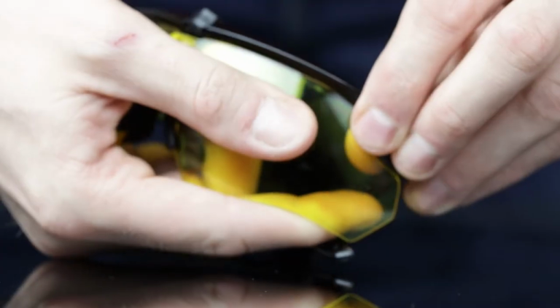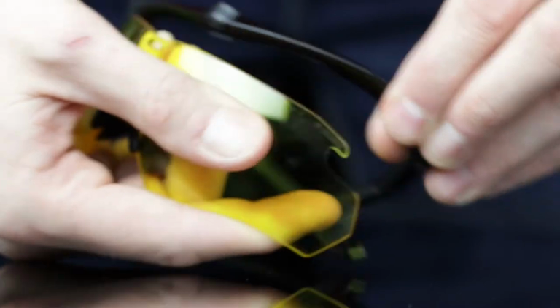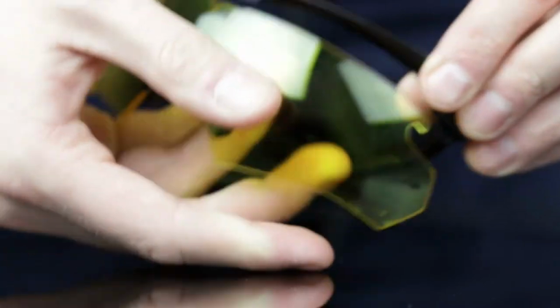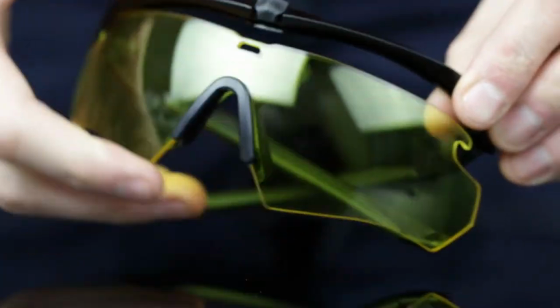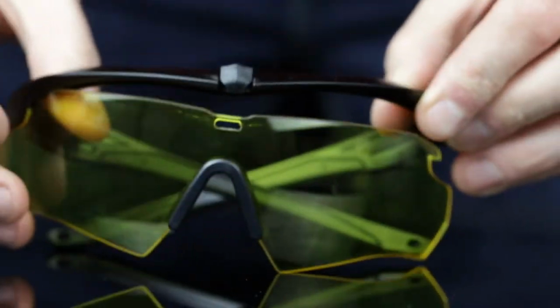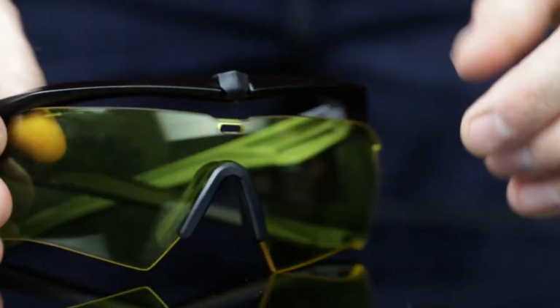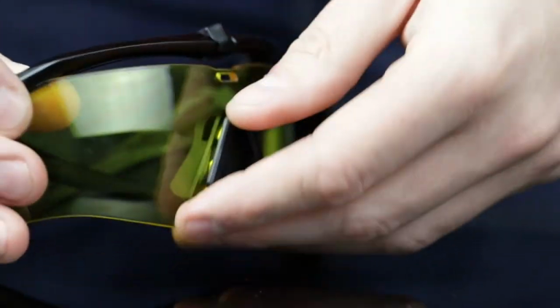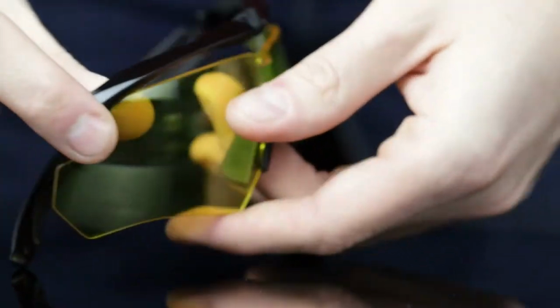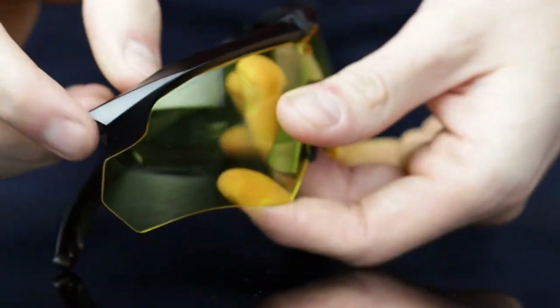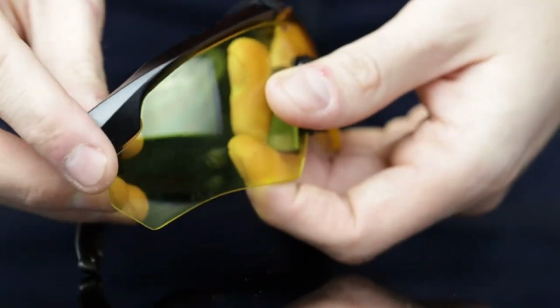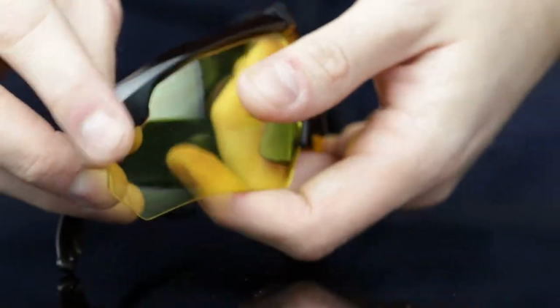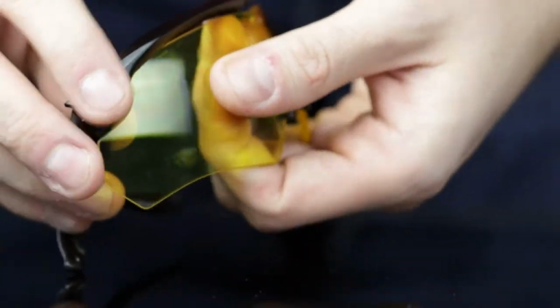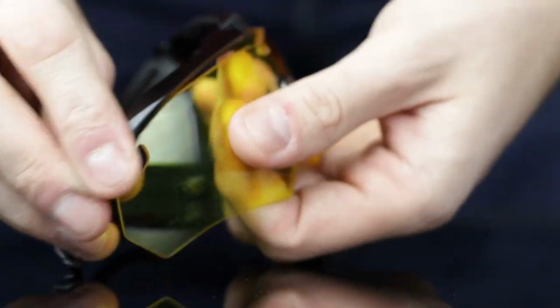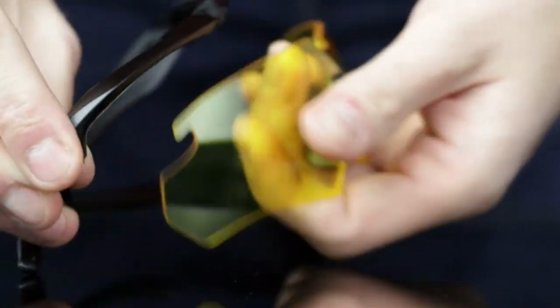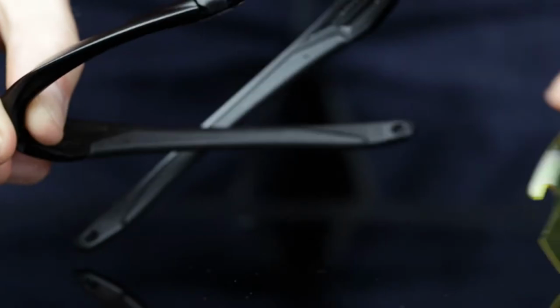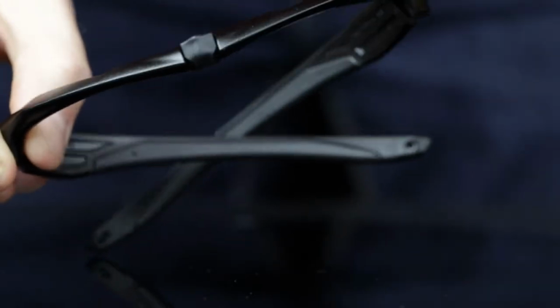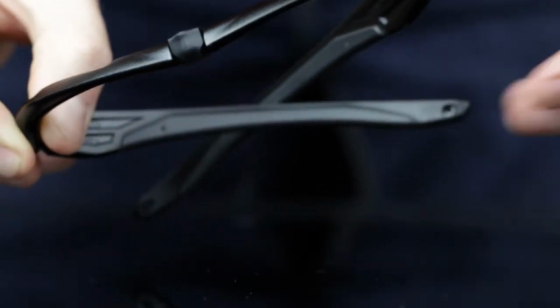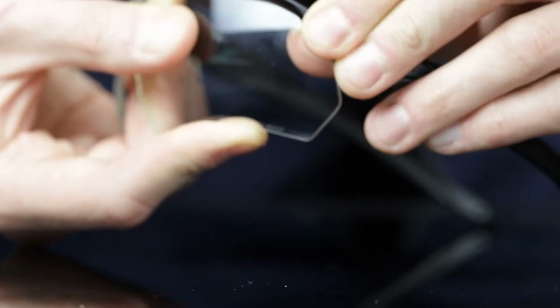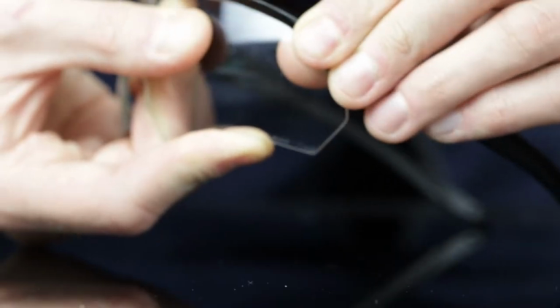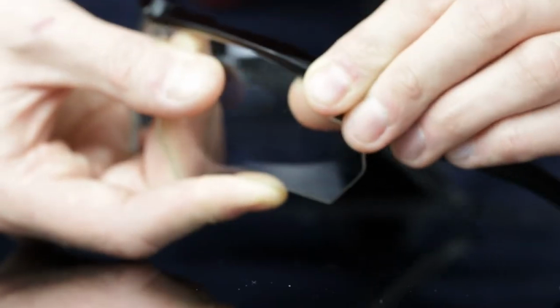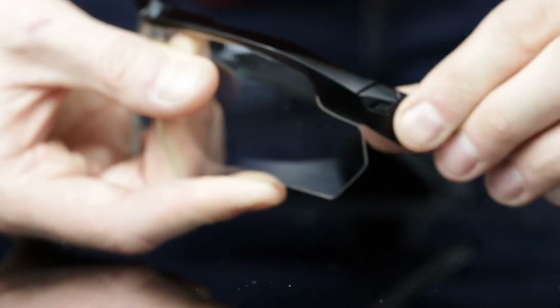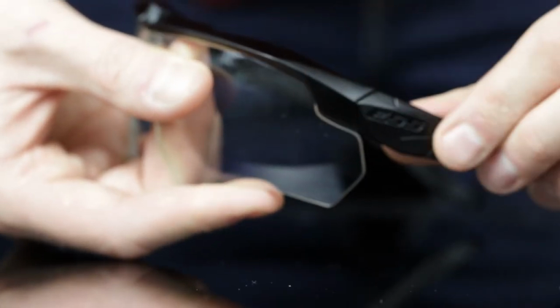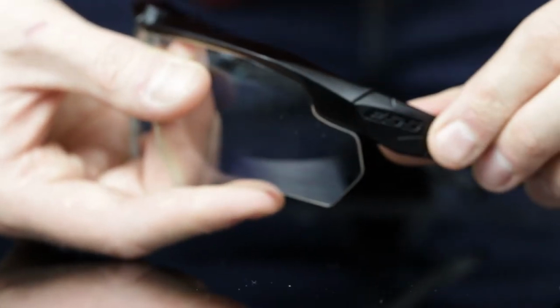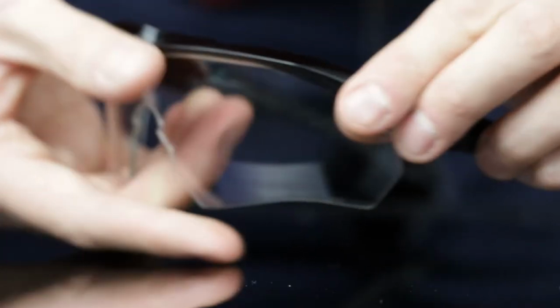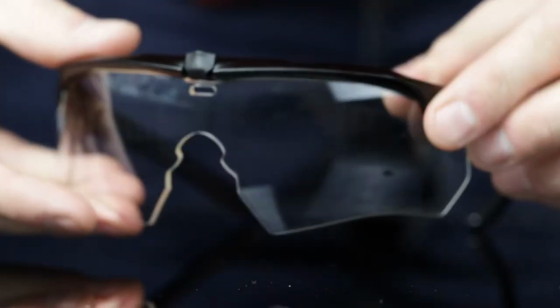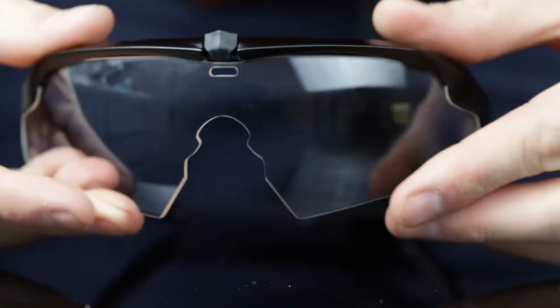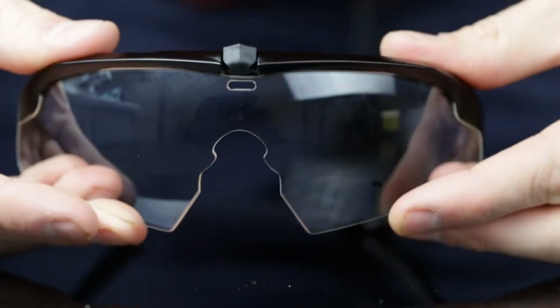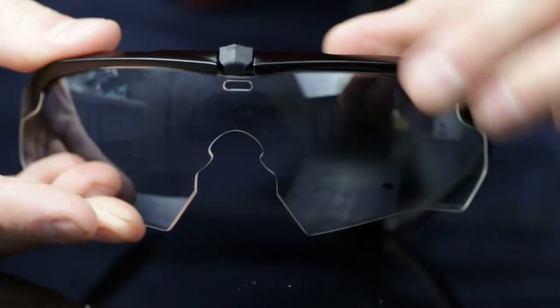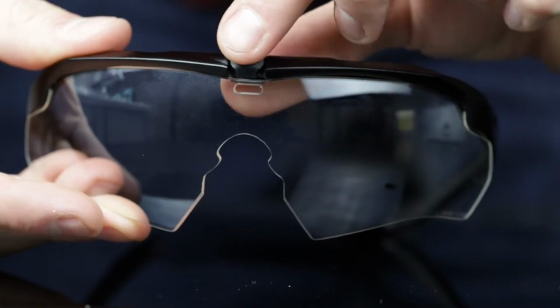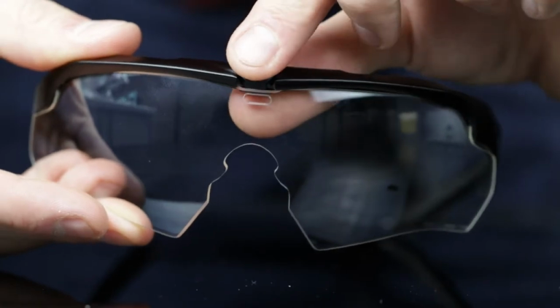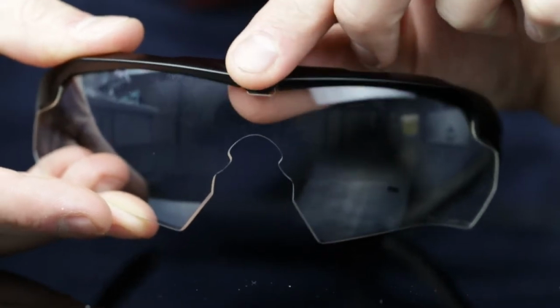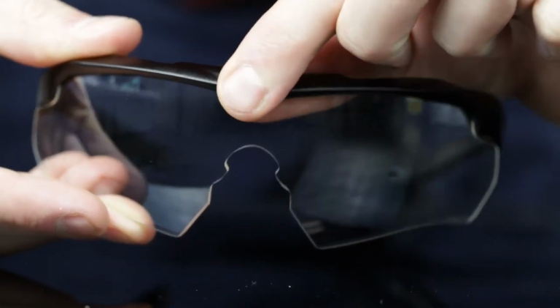Next, slide the eye shield from the outer edge toward the center of the lenses to free the lenses from the frames, and do the same on the other side. Then, slide the new eye shield back into the securing slot and pivot the deadbolt lock downward to secure it in place.